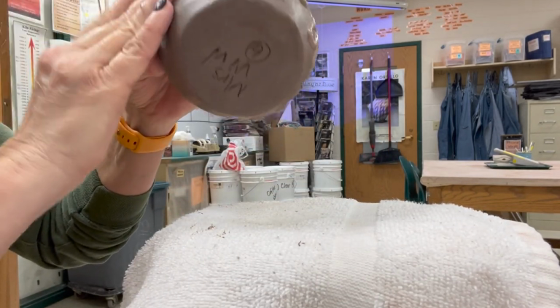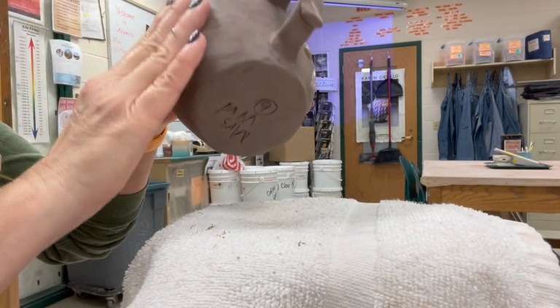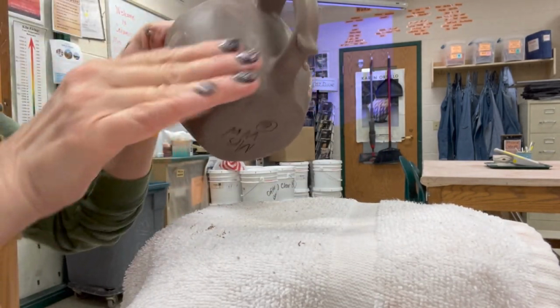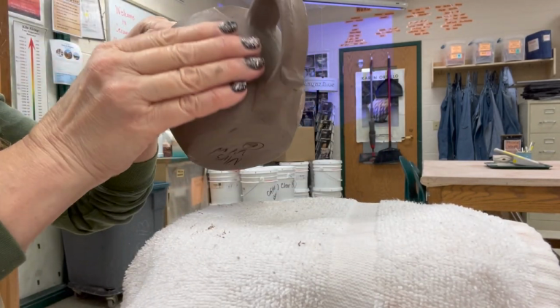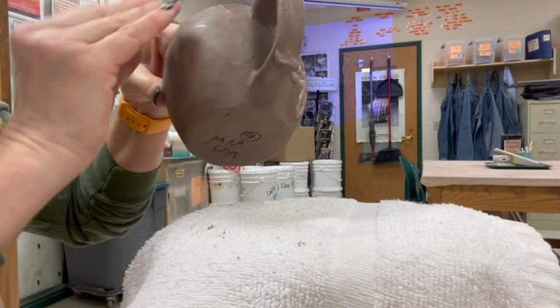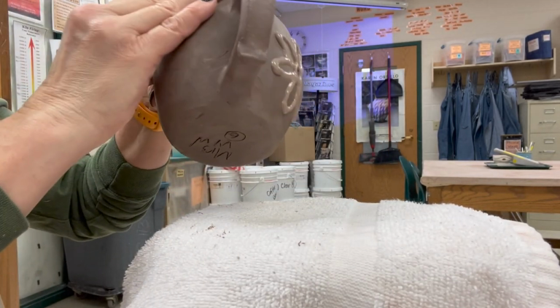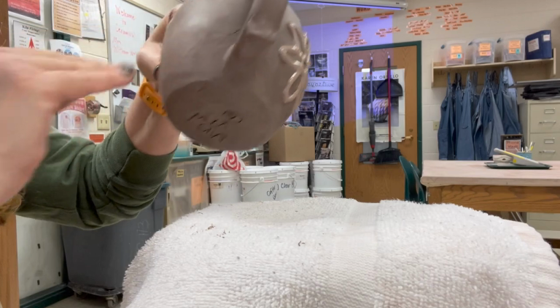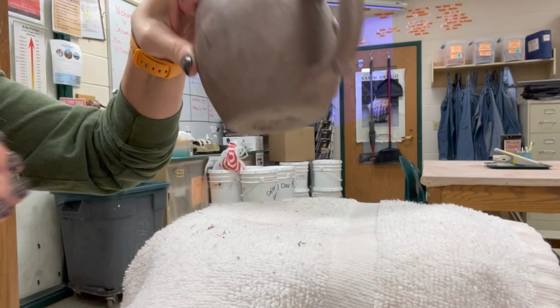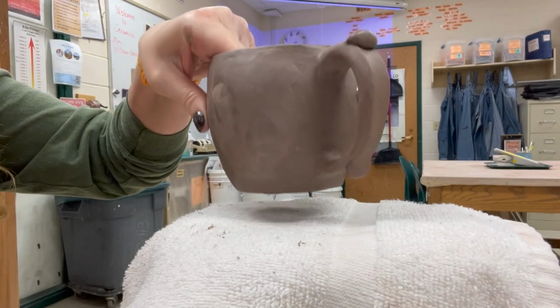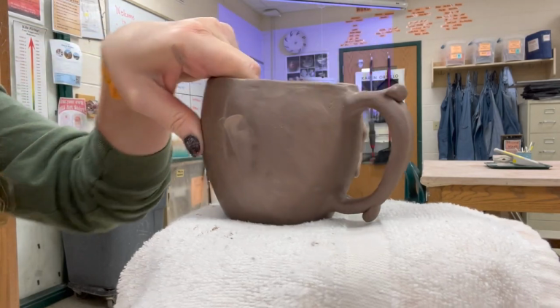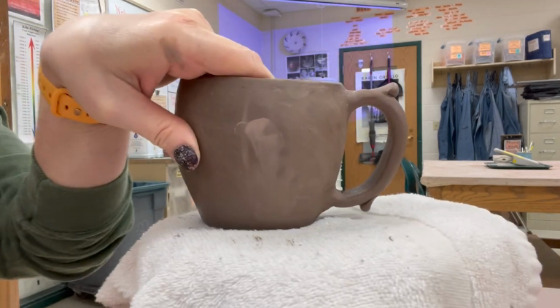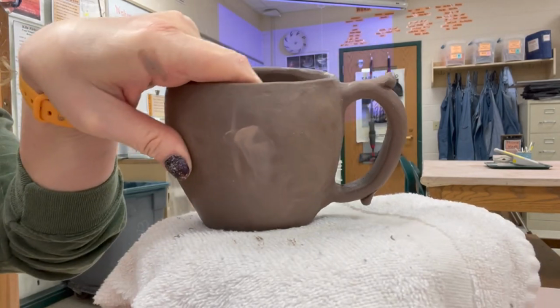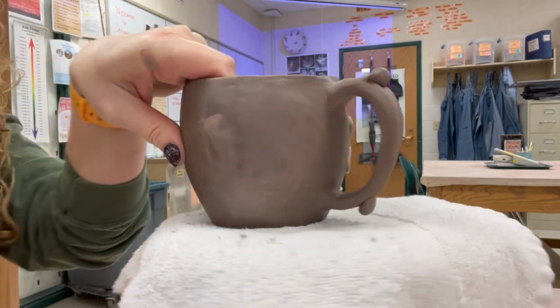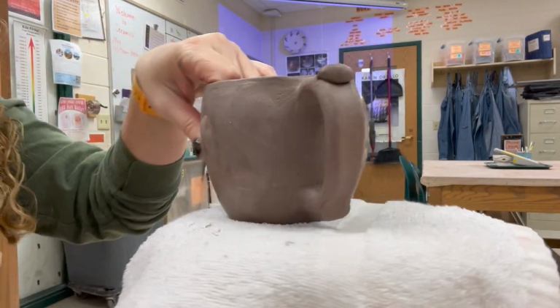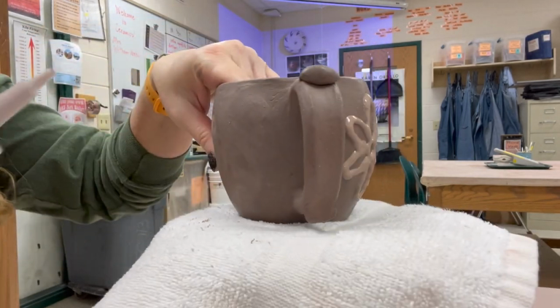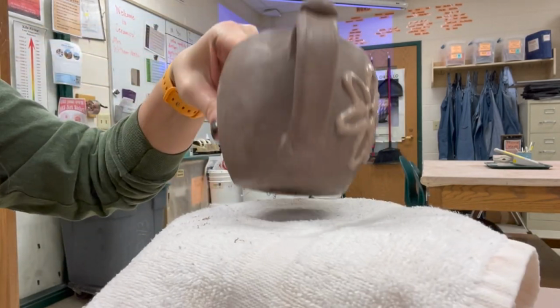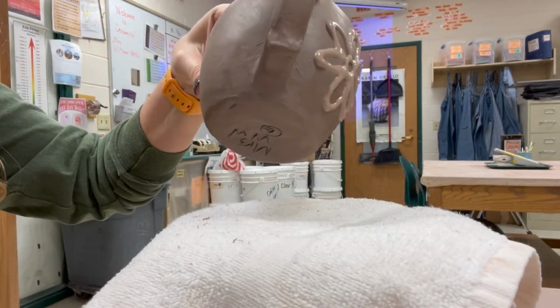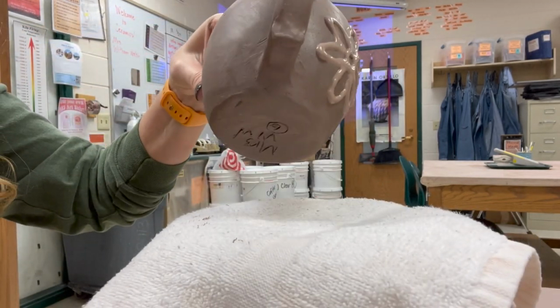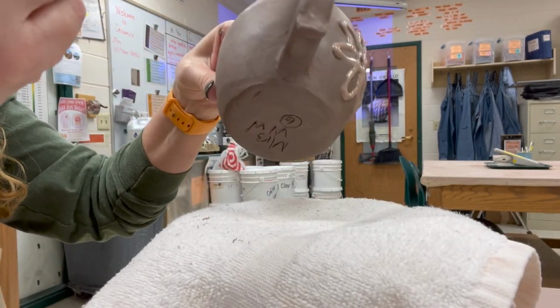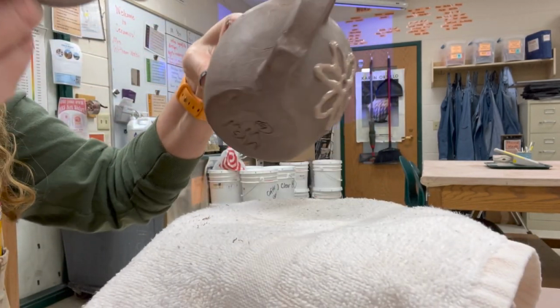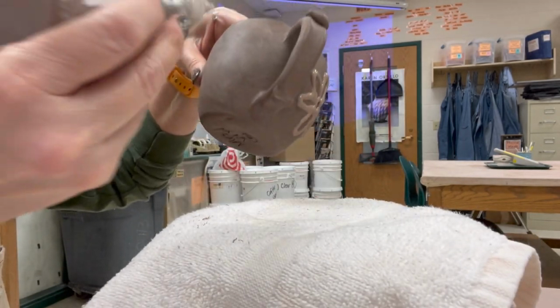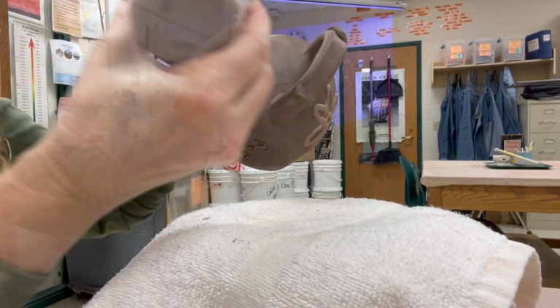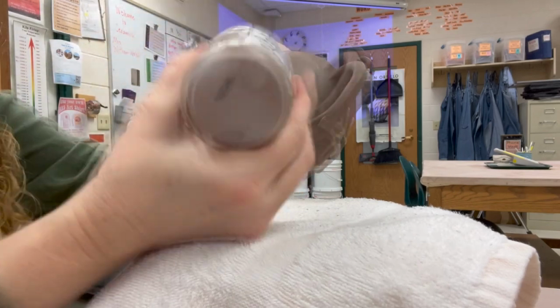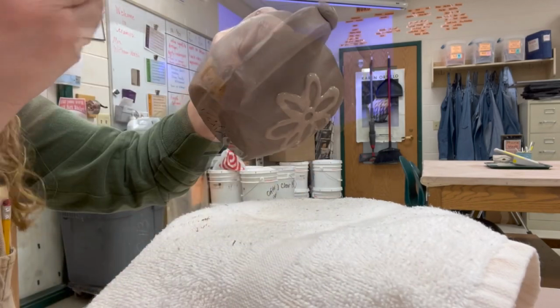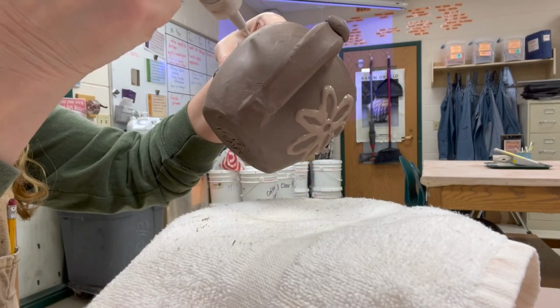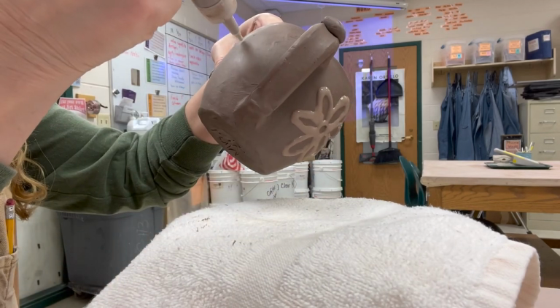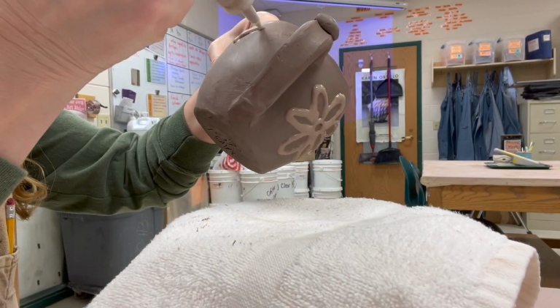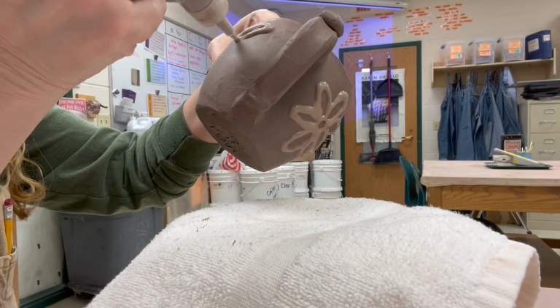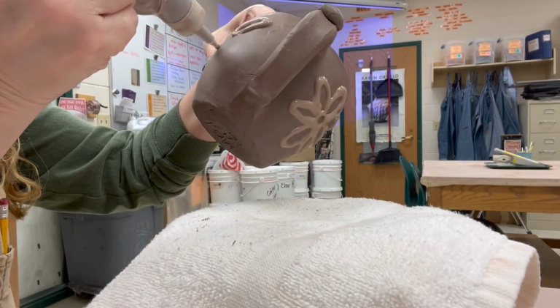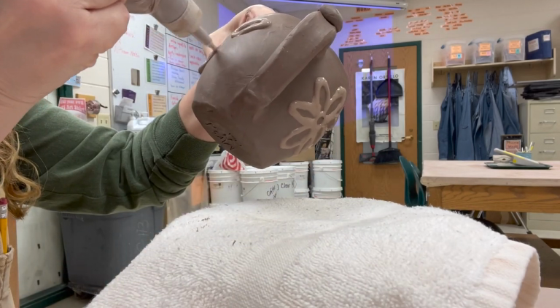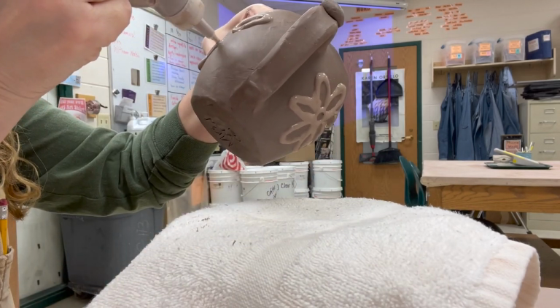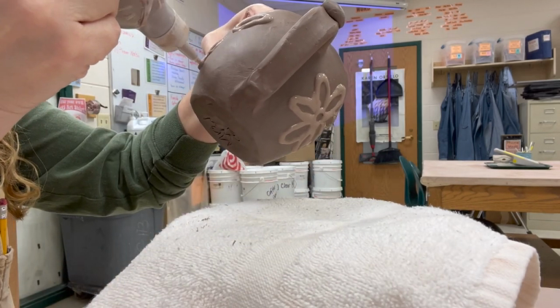Once you clean that off, you can just continue right on again. This time I hadn't bothered doing the initial drawing — I'm just free-handing it on there.